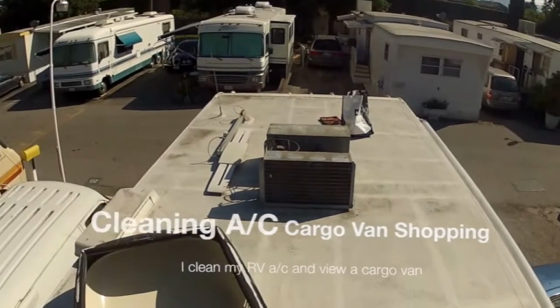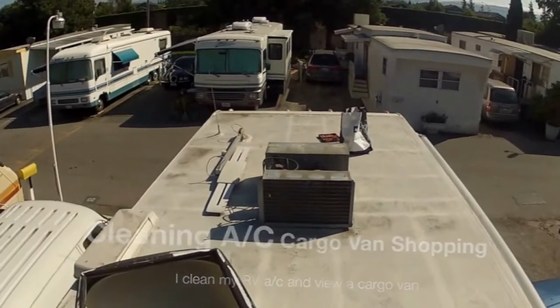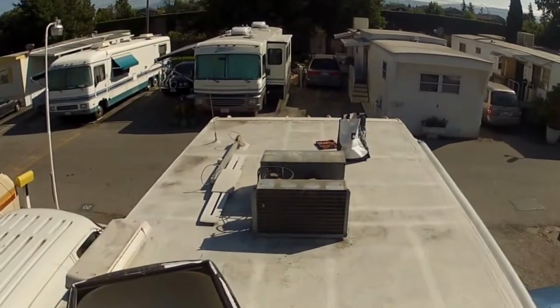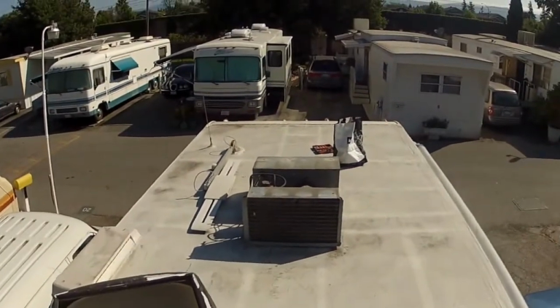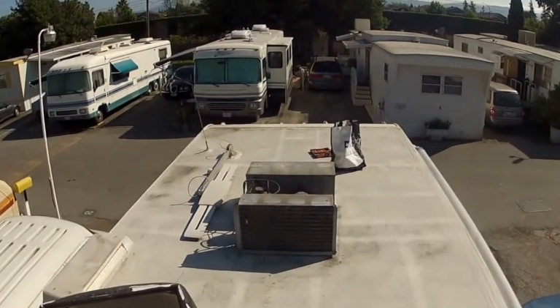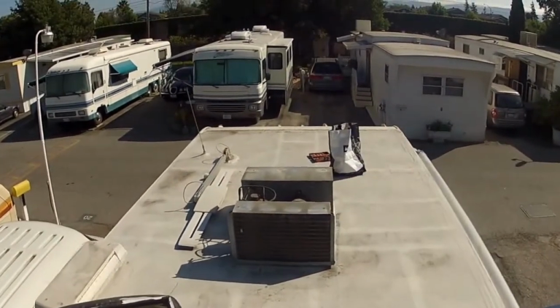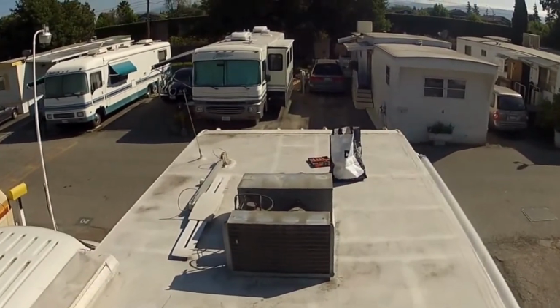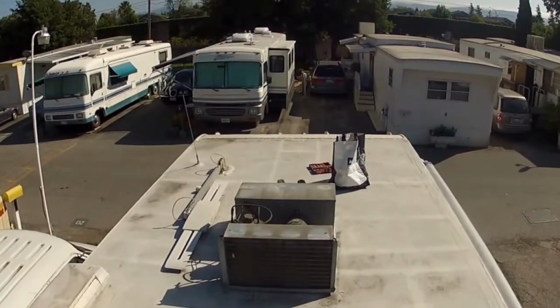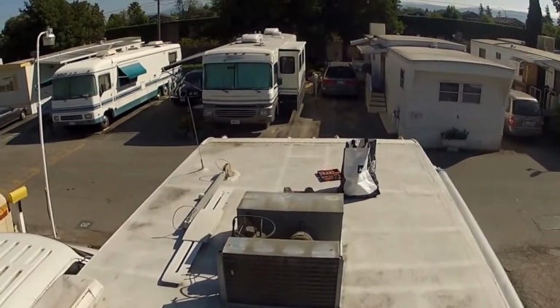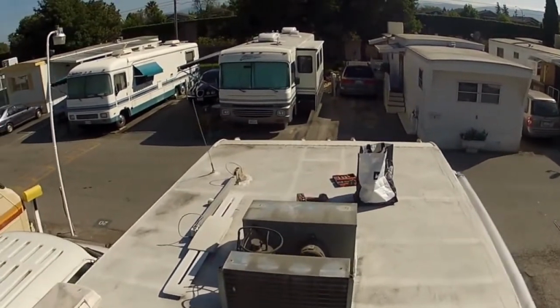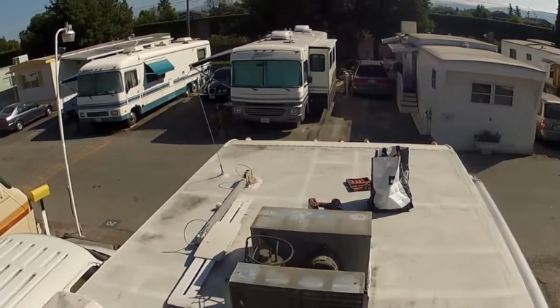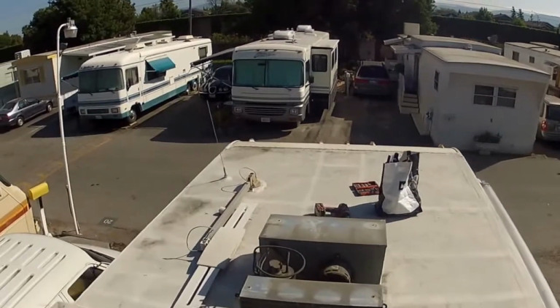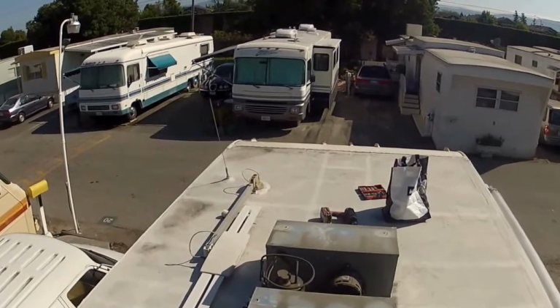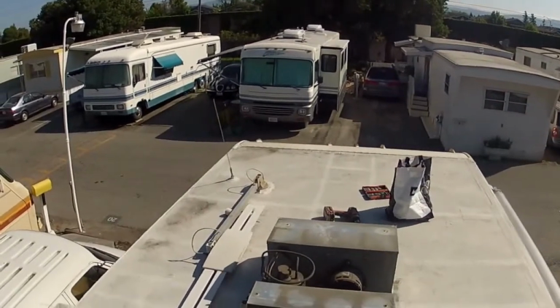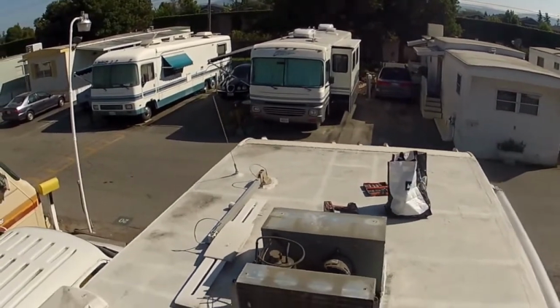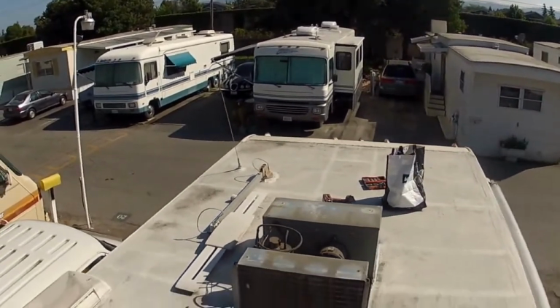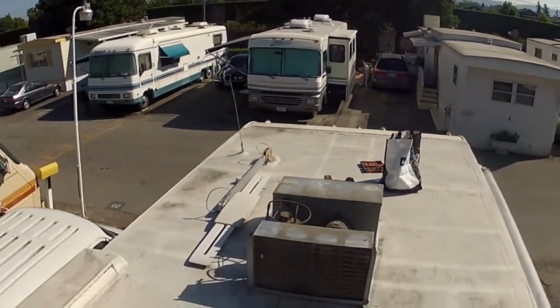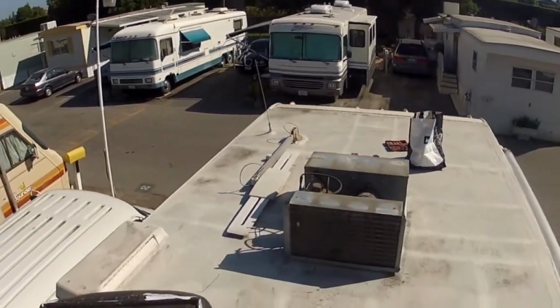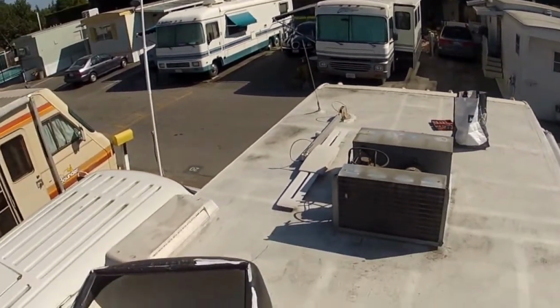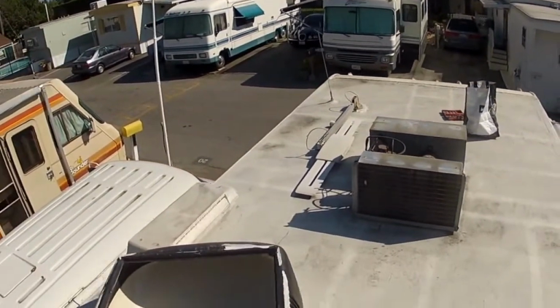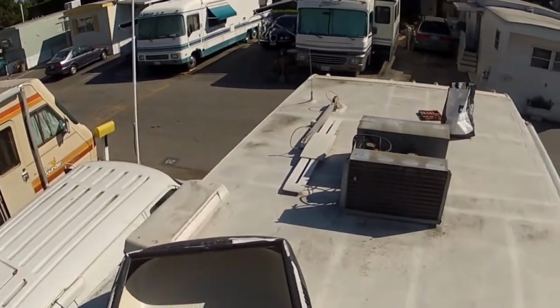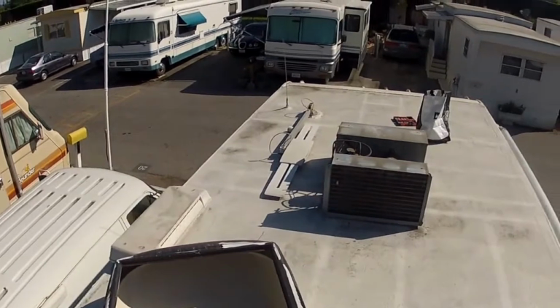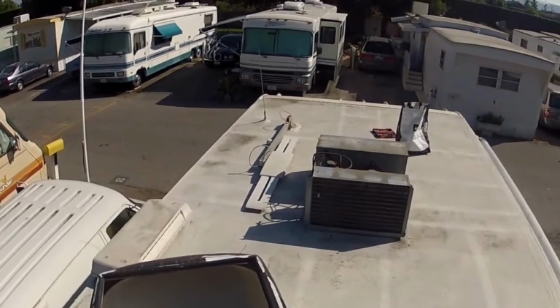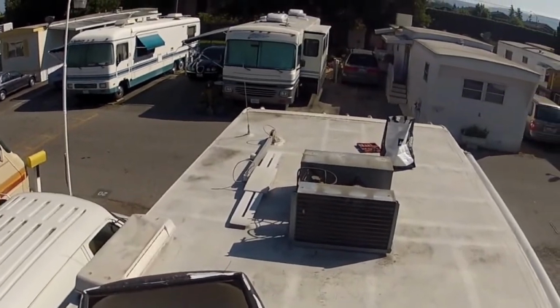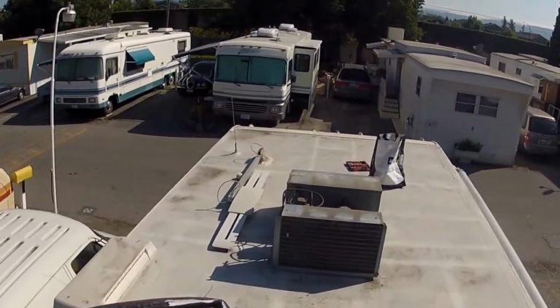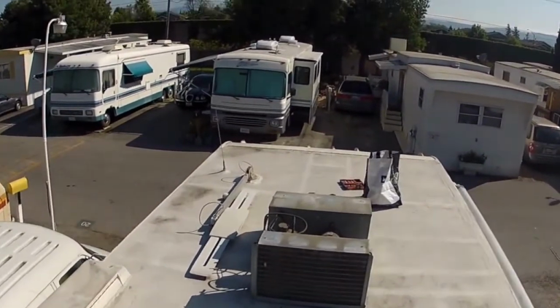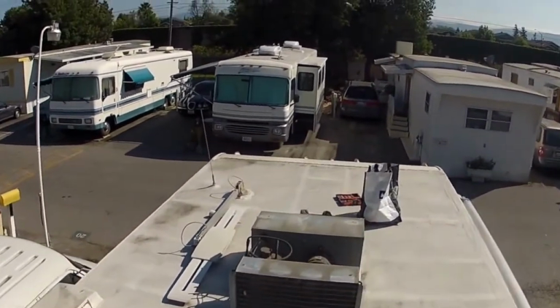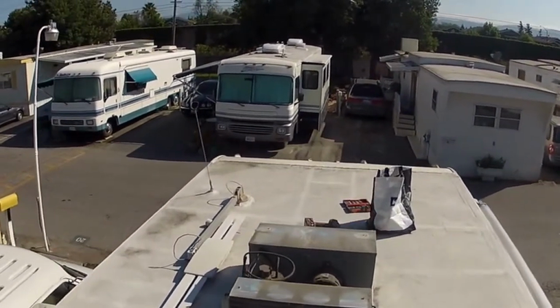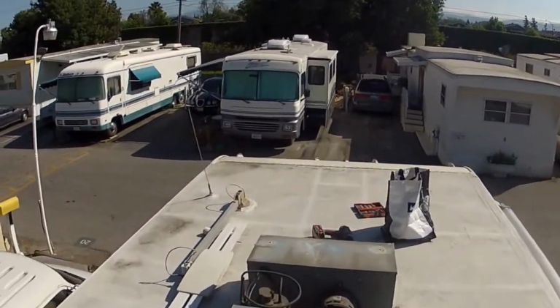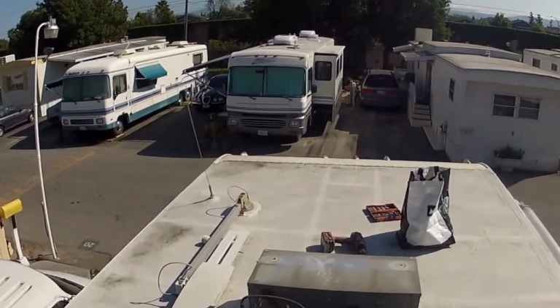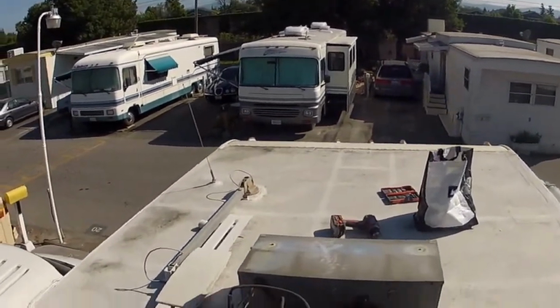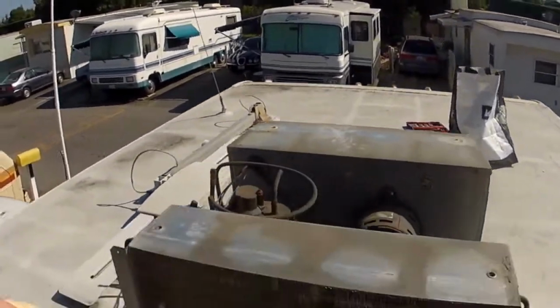Here I am on top of the roof trying to service my air conditioner. I read online that you want to periodically come up here and make sure there's nothing blocking the vents and the coils, so that's what I'm doing.